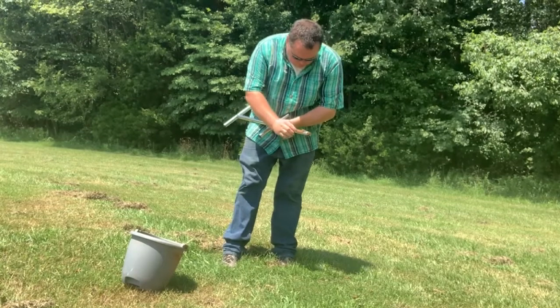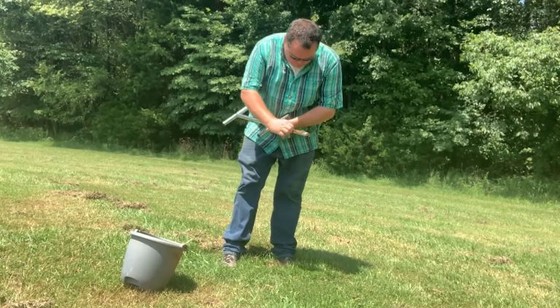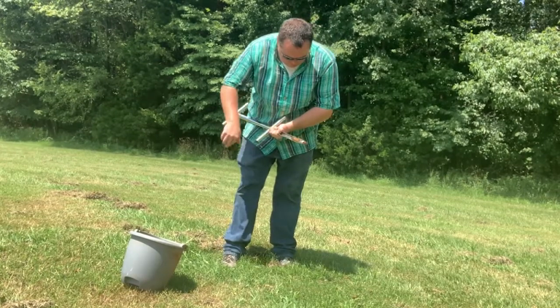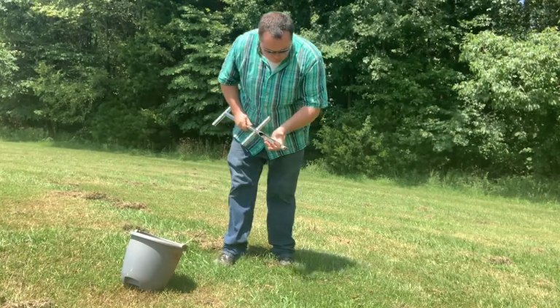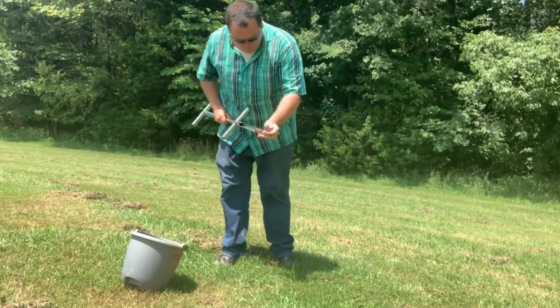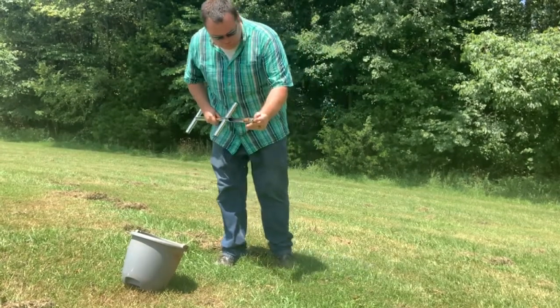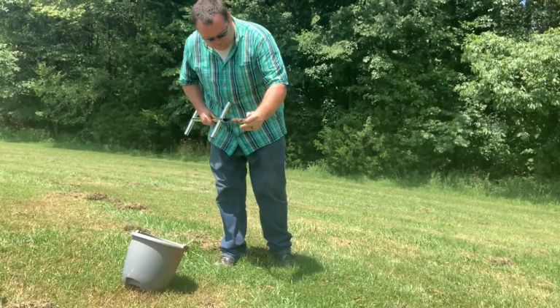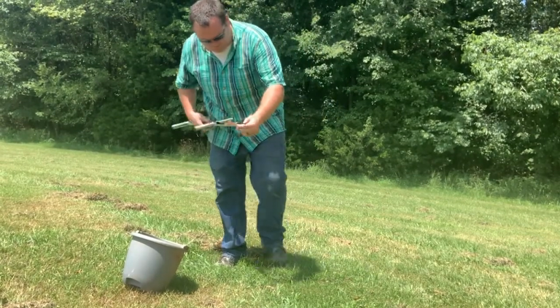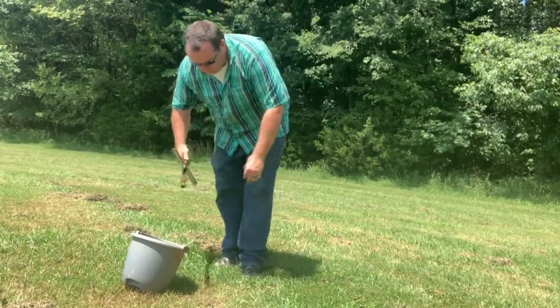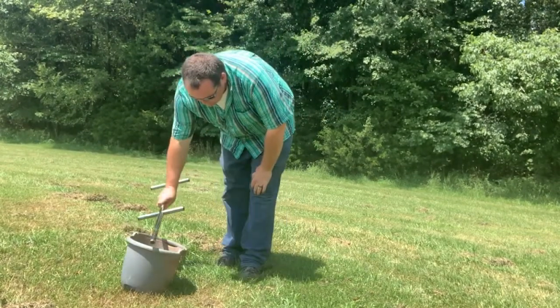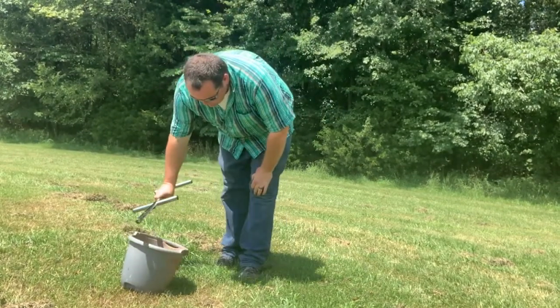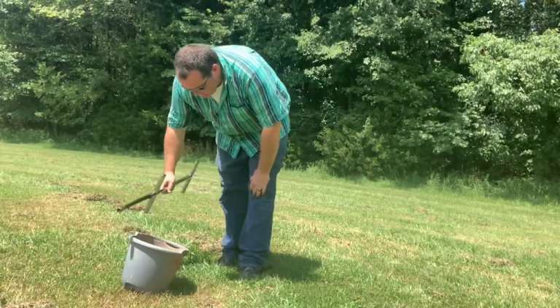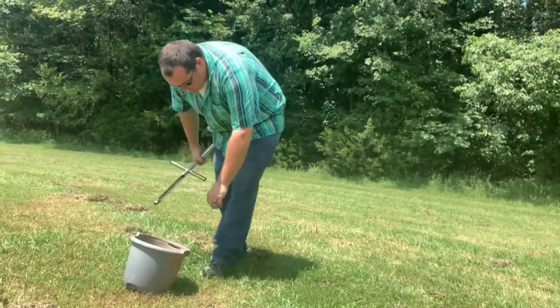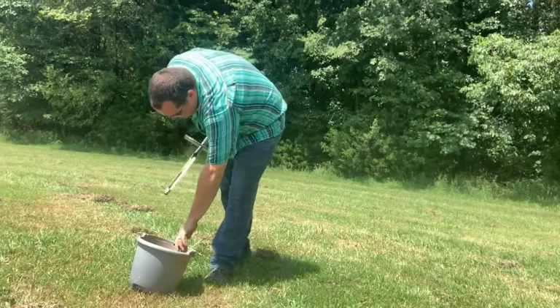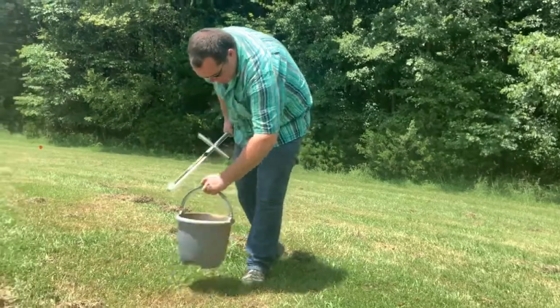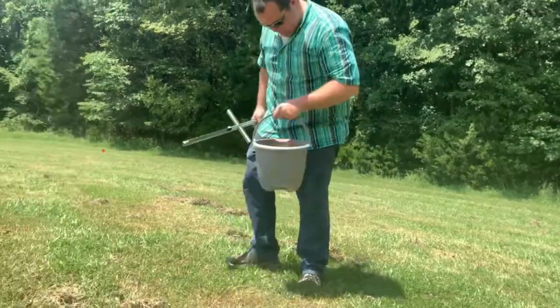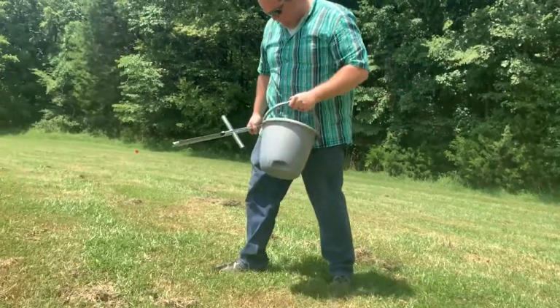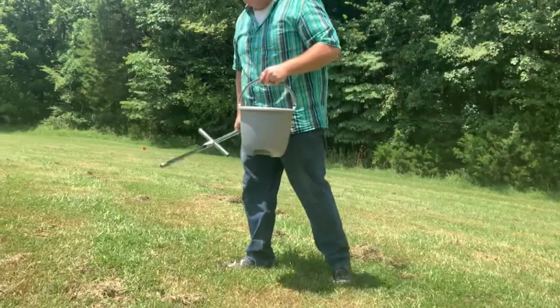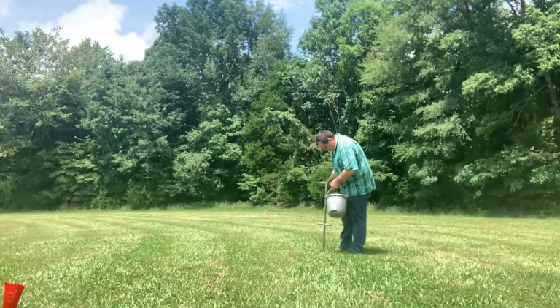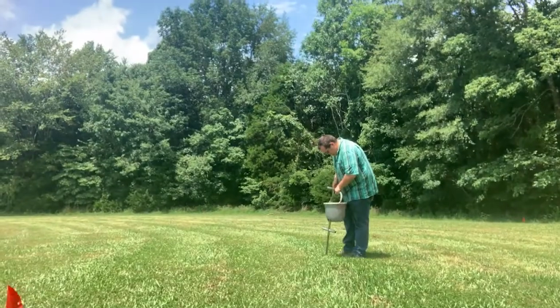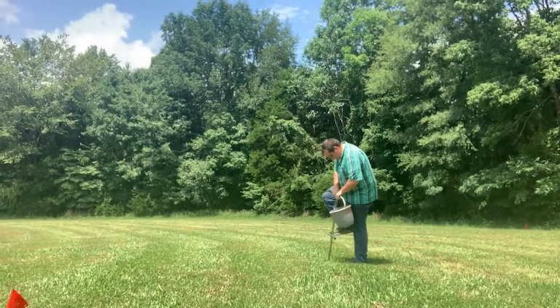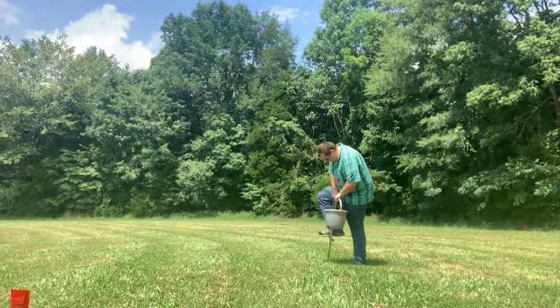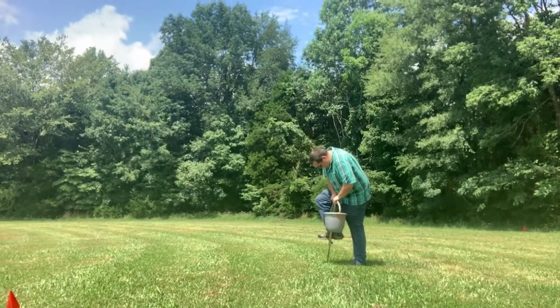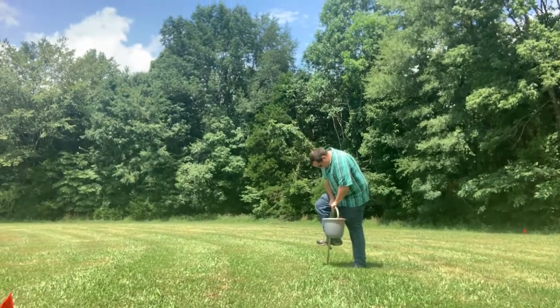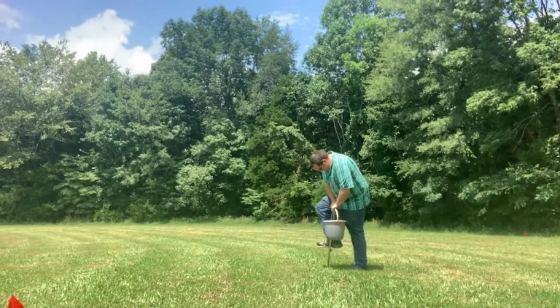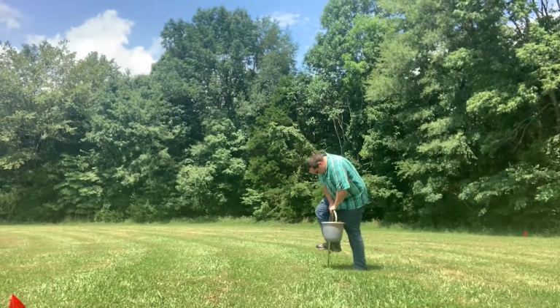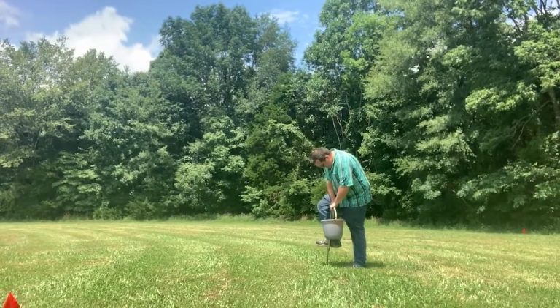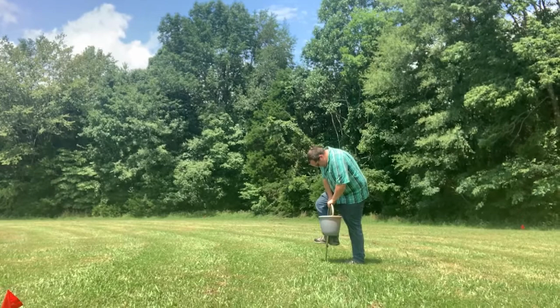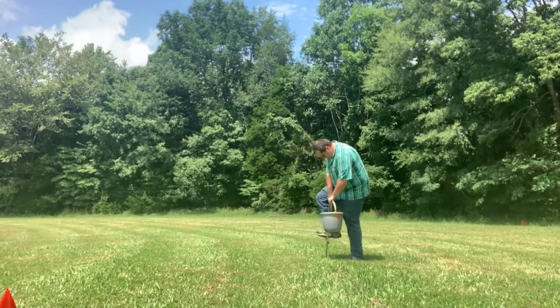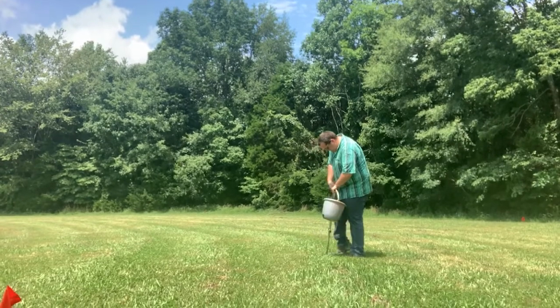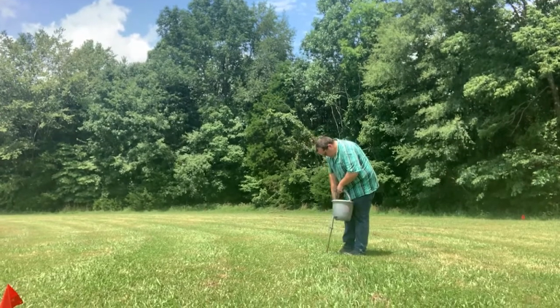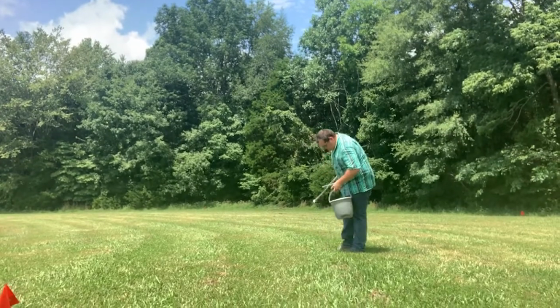The process is relatively simple — you just put that probe into the soil about four inches. When you remove the probe, you take the soil out, put it in the bucket, and repeat the process multiple times over the entire area of the food plot.